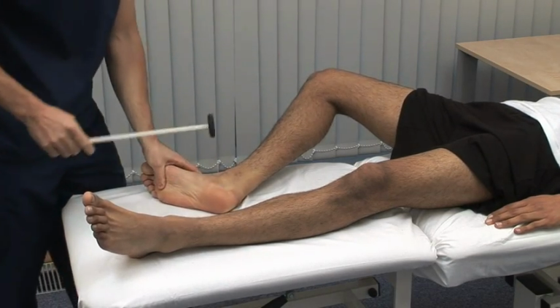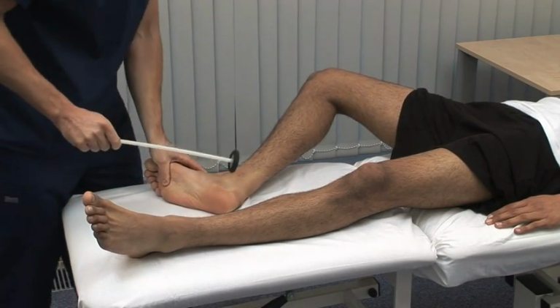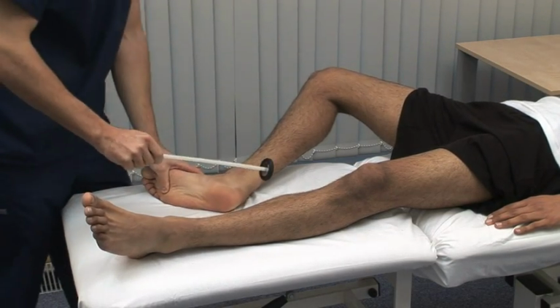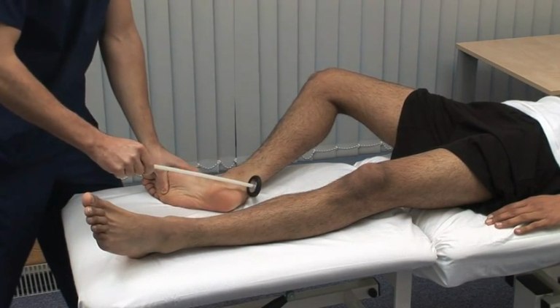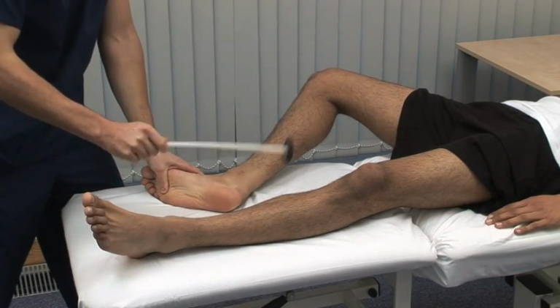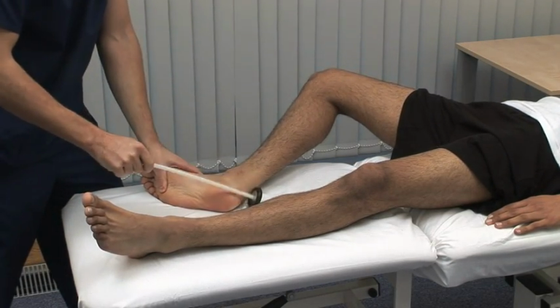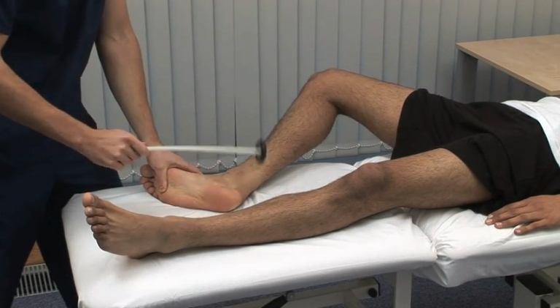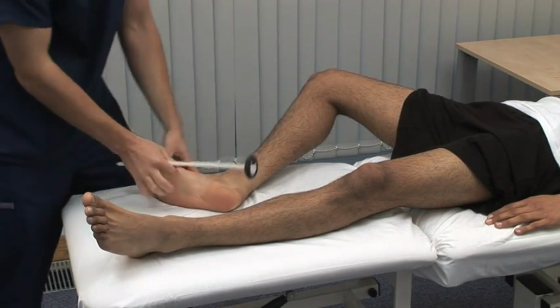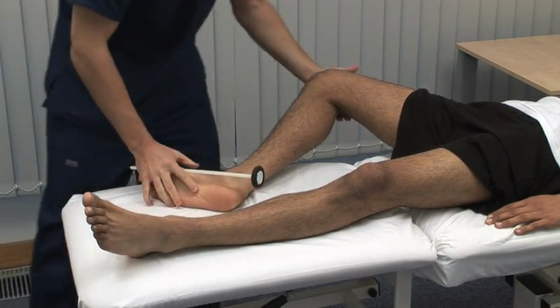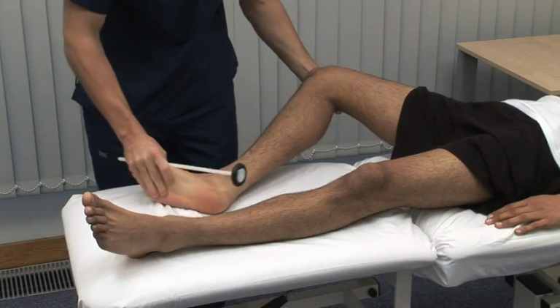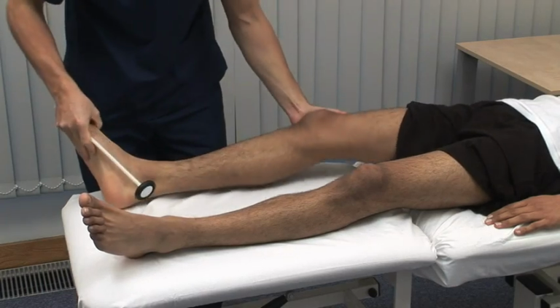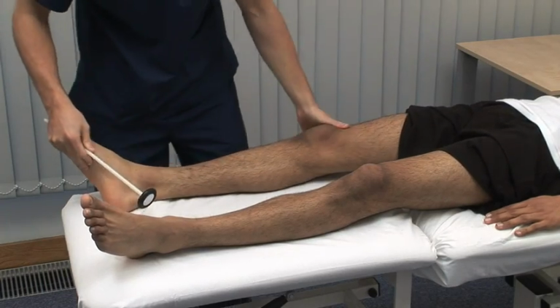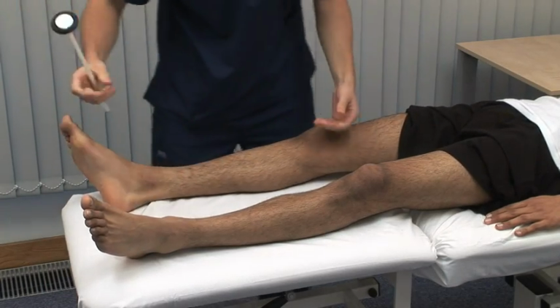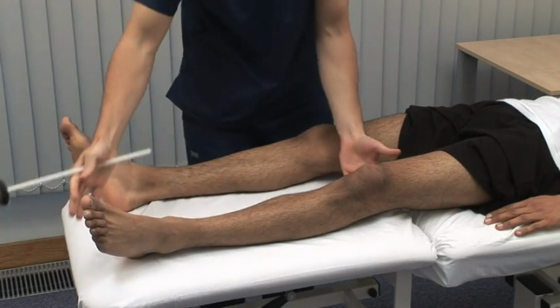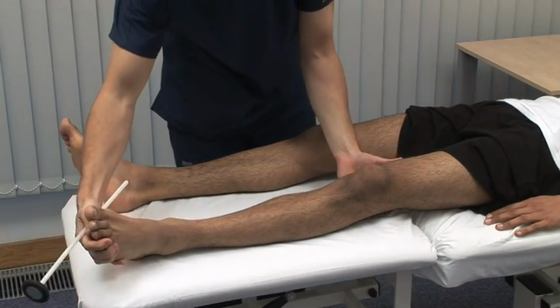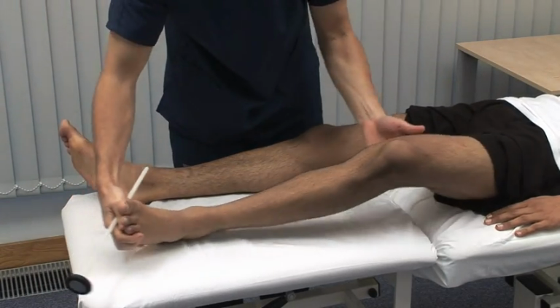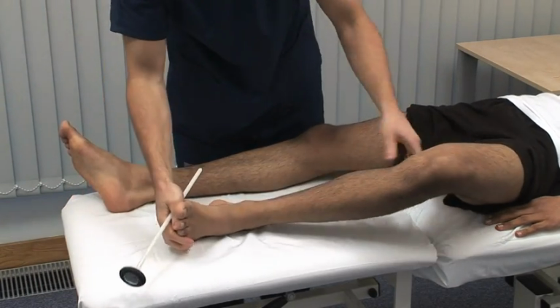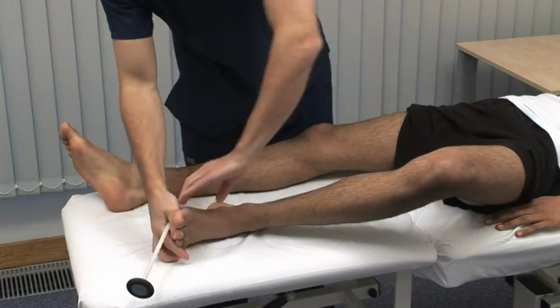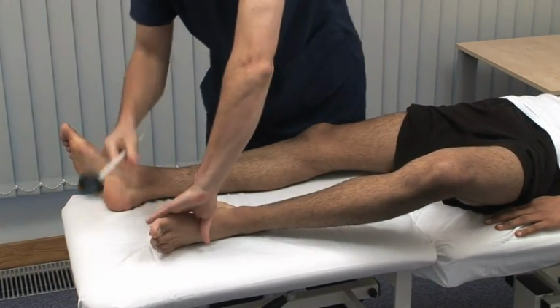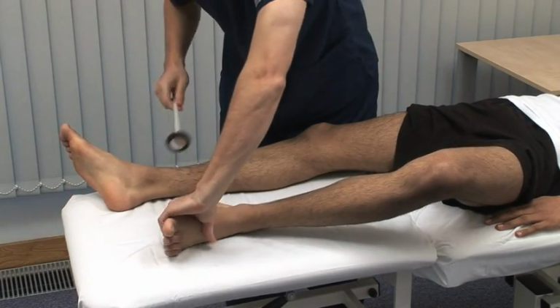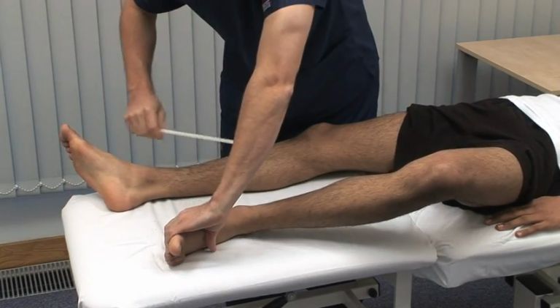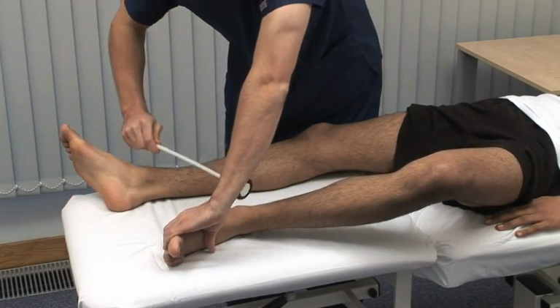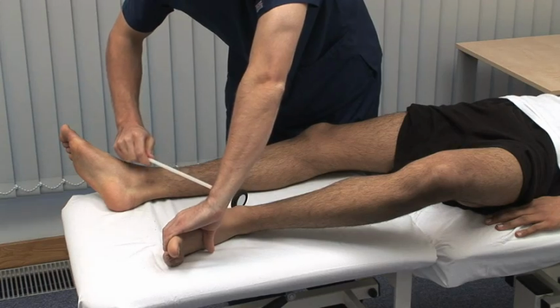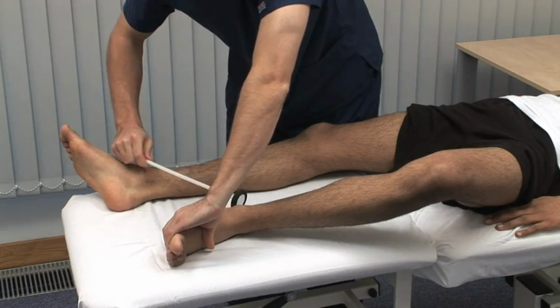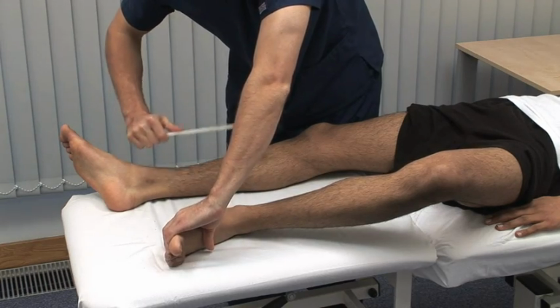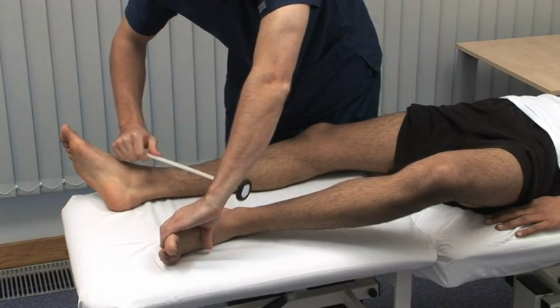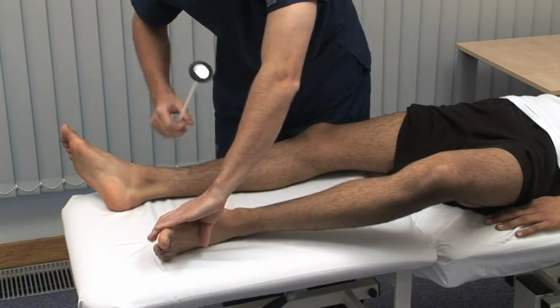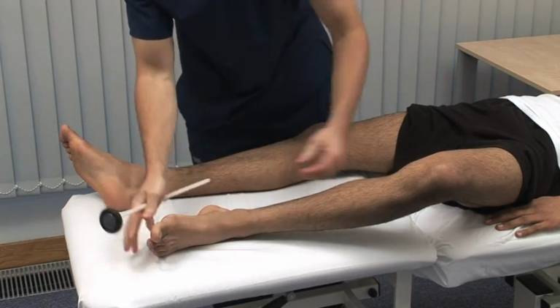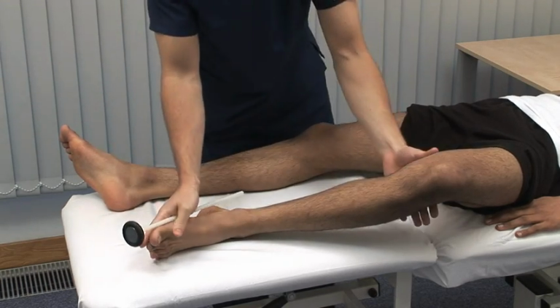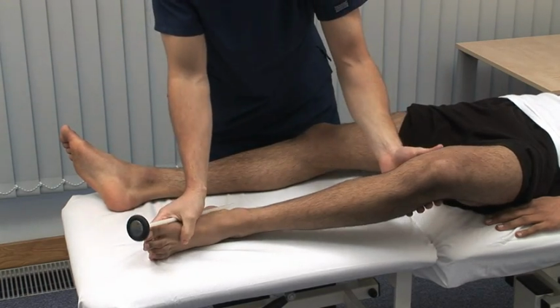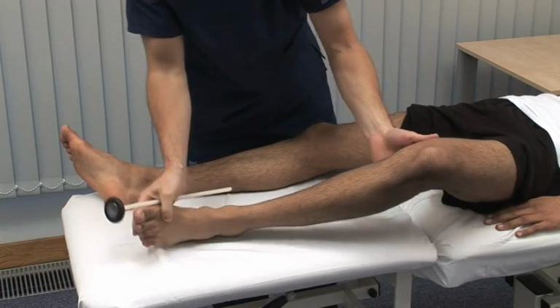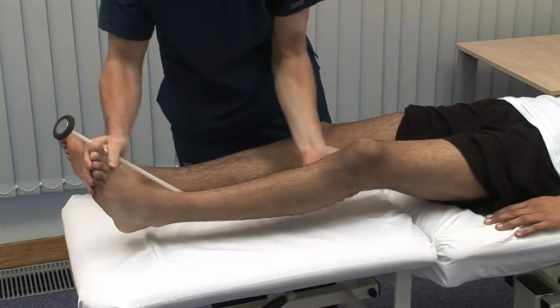Here we test the ankle jerk reflex using the S1 nerve root. This is a method to use with a recumbent patient. Eliciting and judging tendon reflexes will benefit from practice.